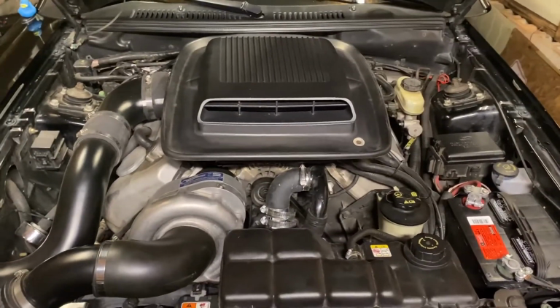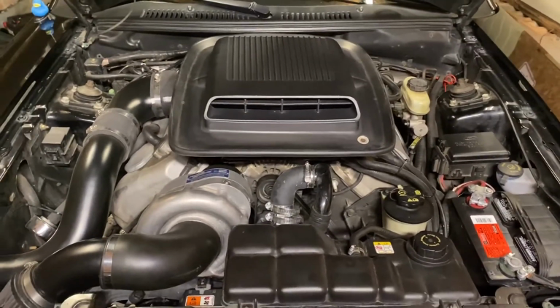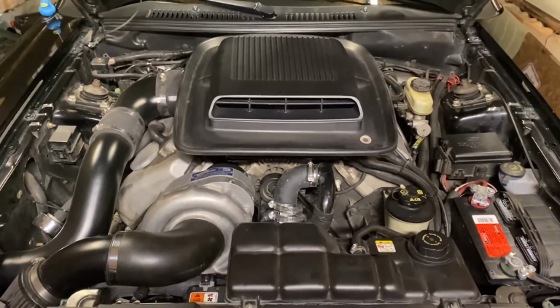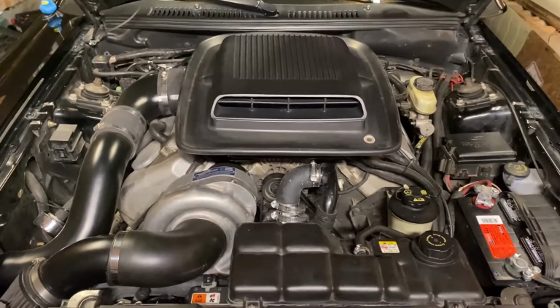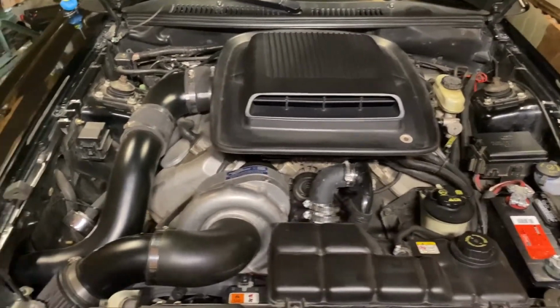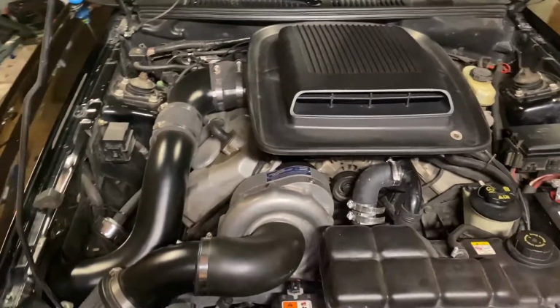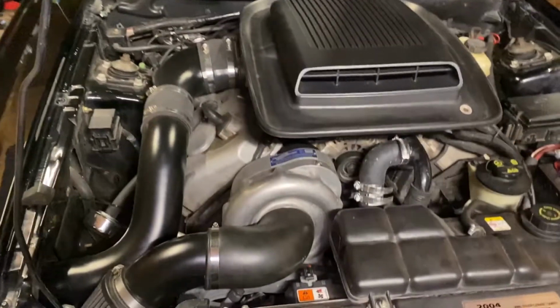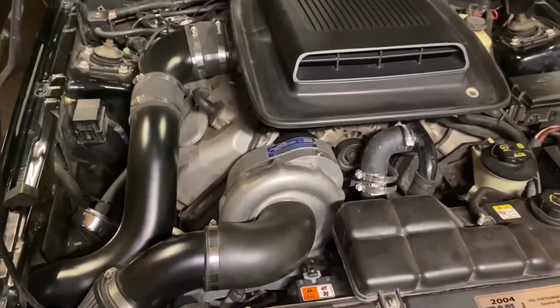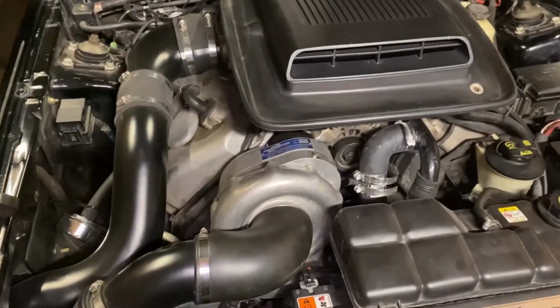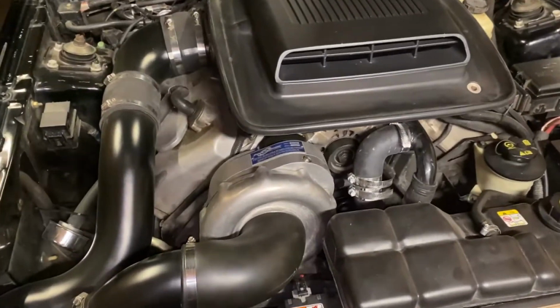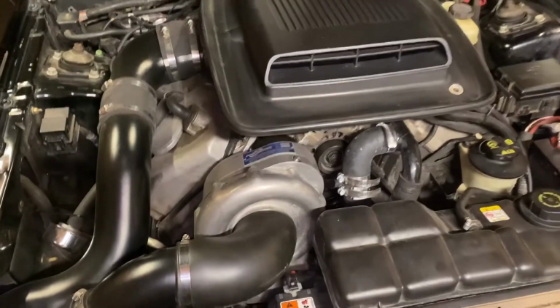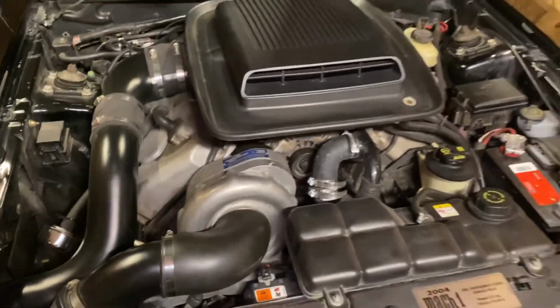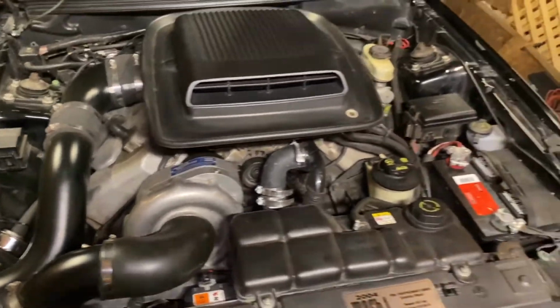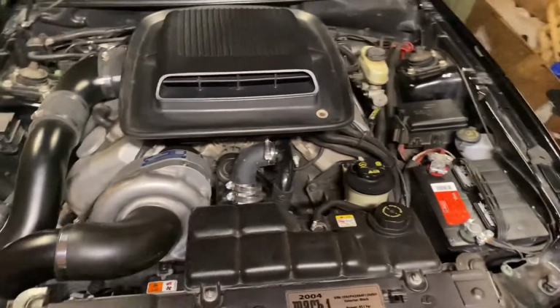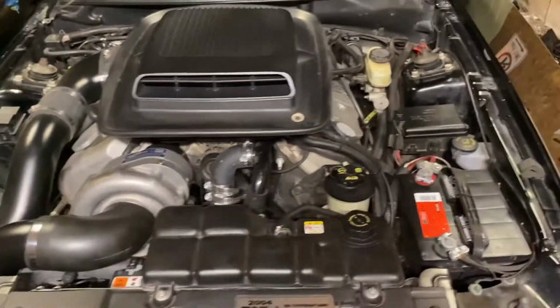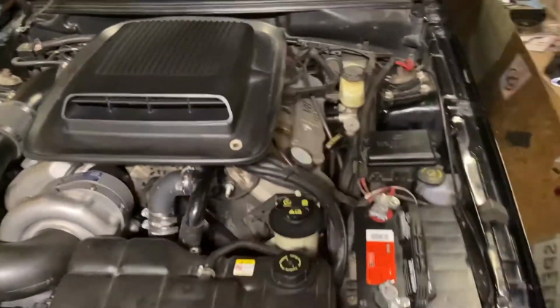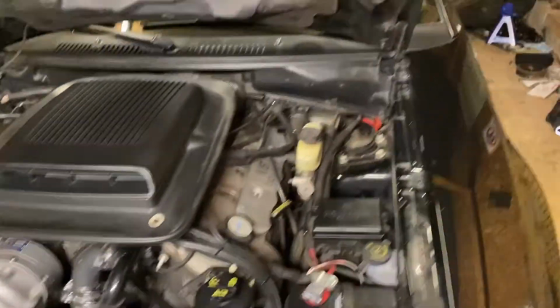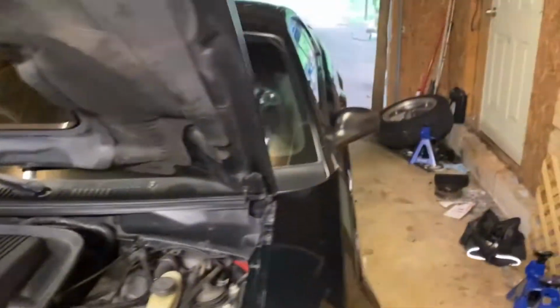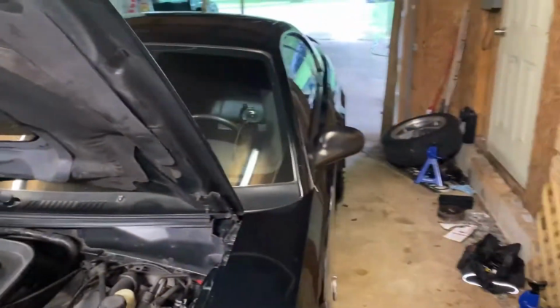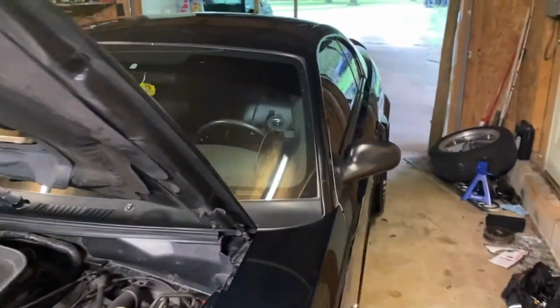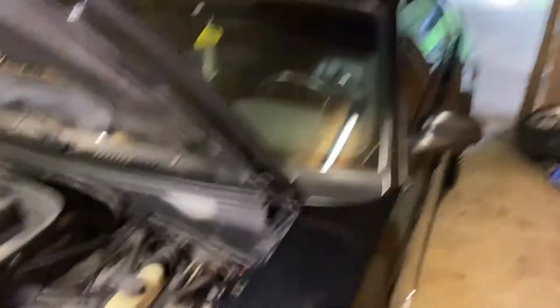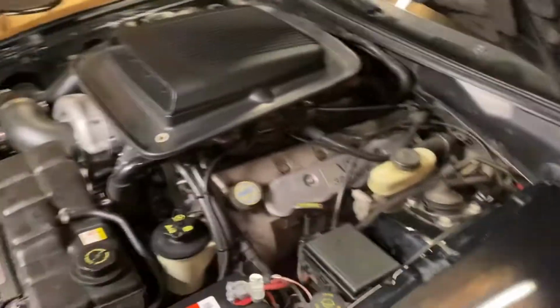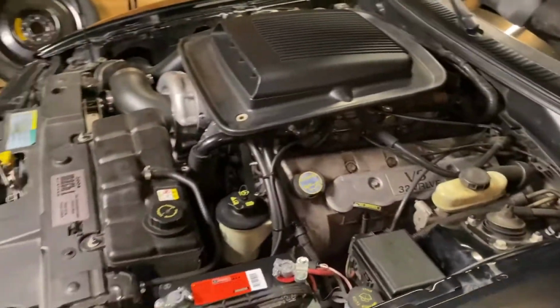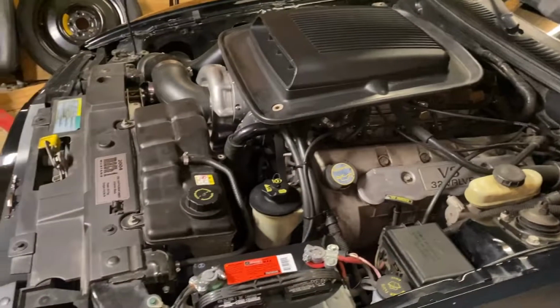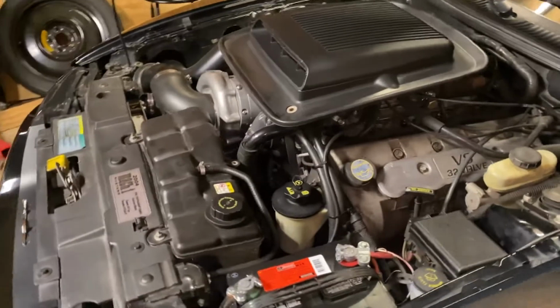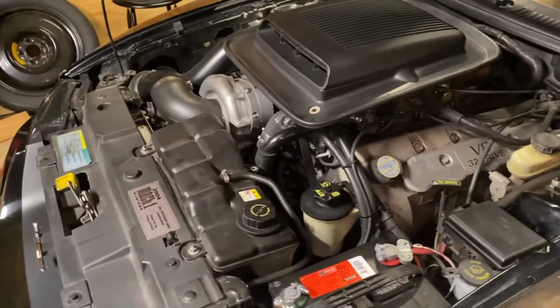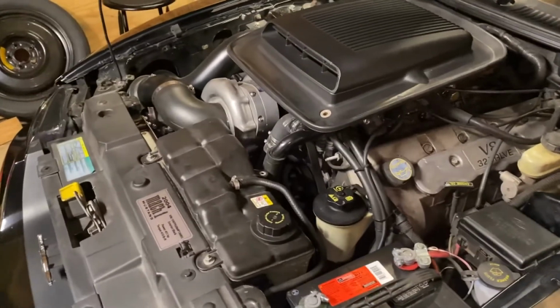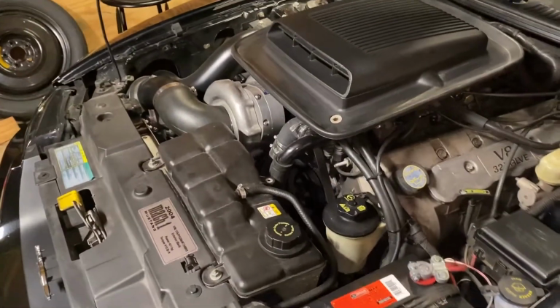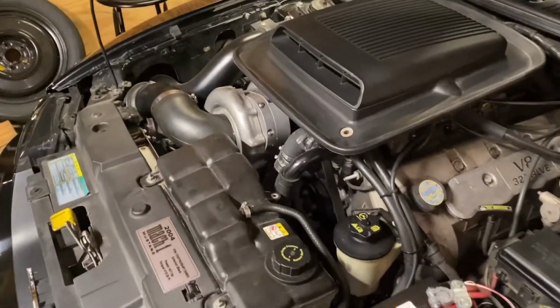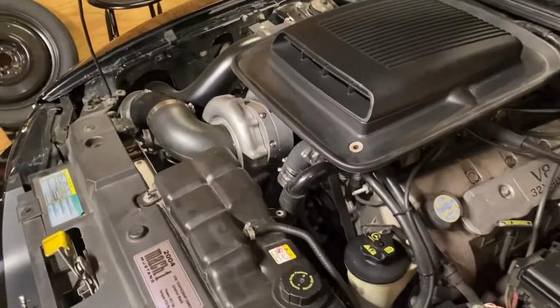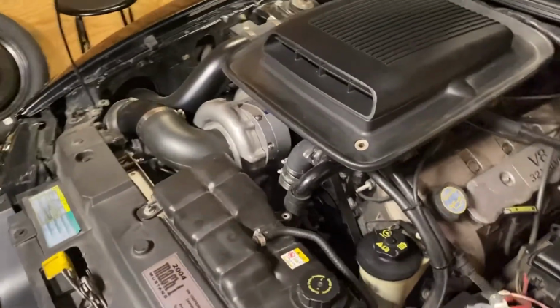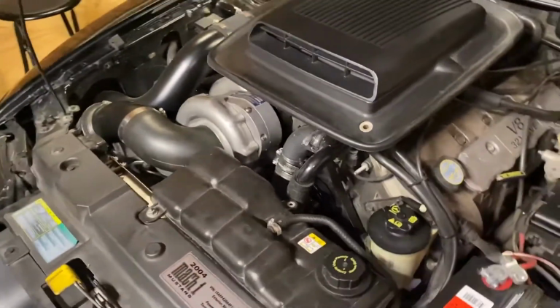Down low you're really not going to be doing anything. The way I combat this is I actually put 4.10 gears in the rear of this car to help me get into the power band quicker off the line or in a street race.